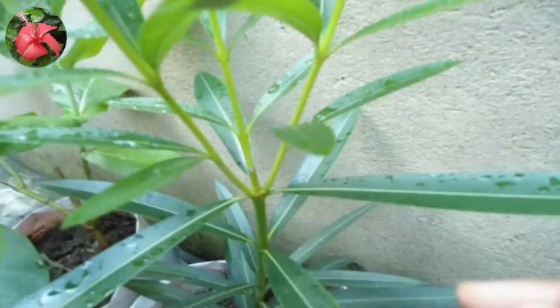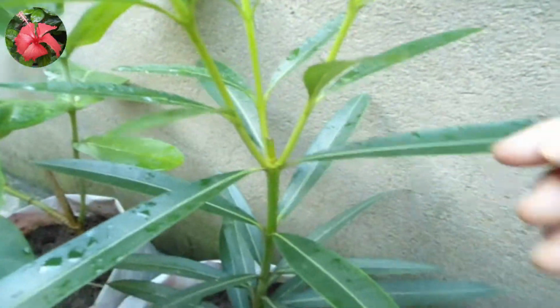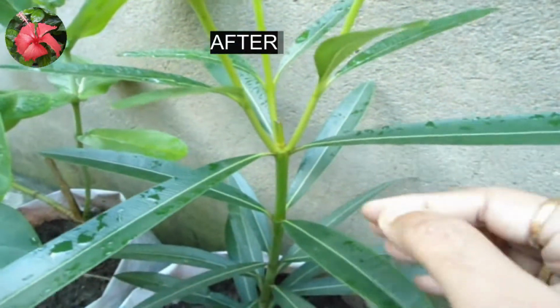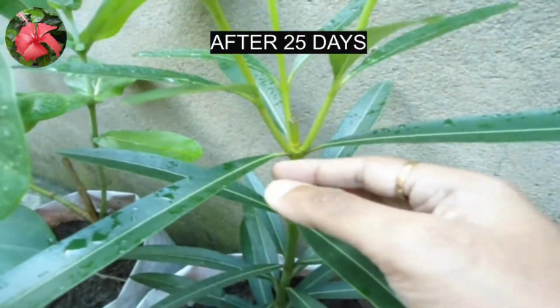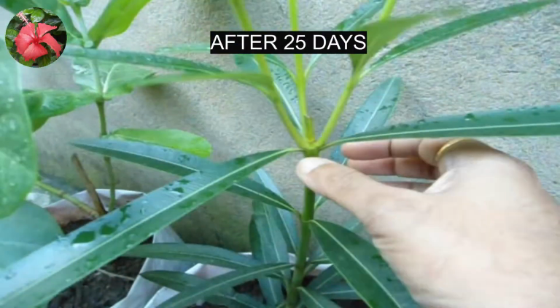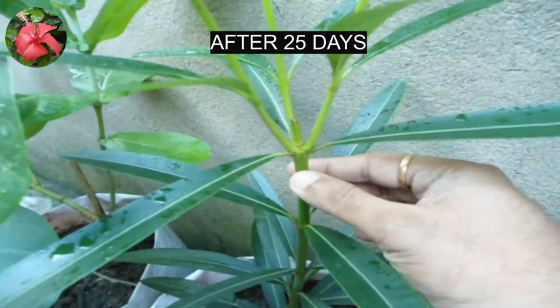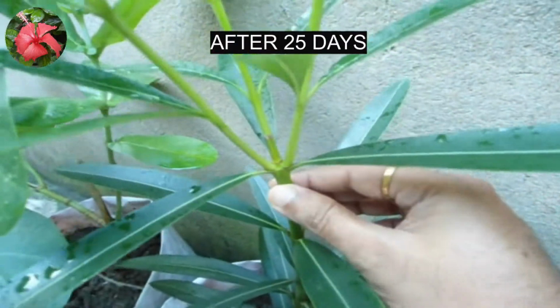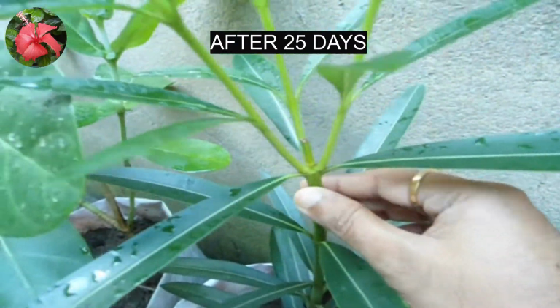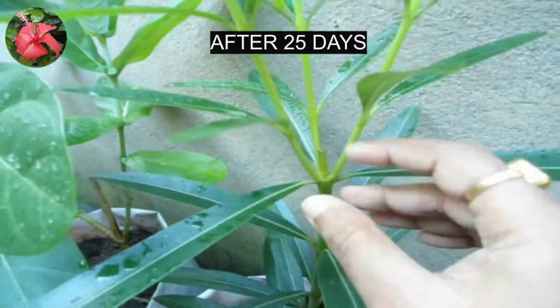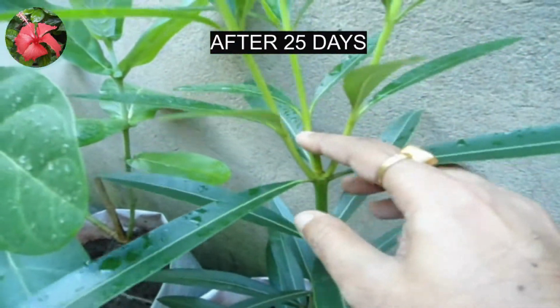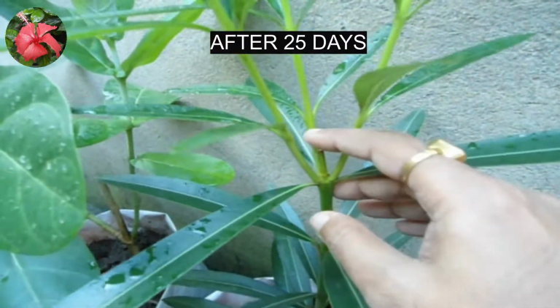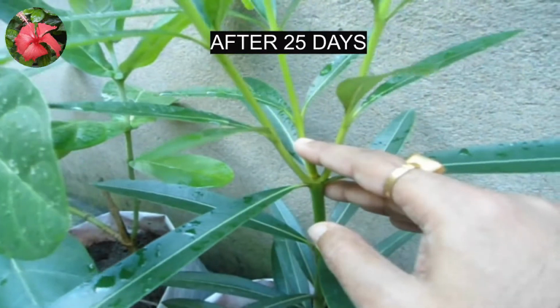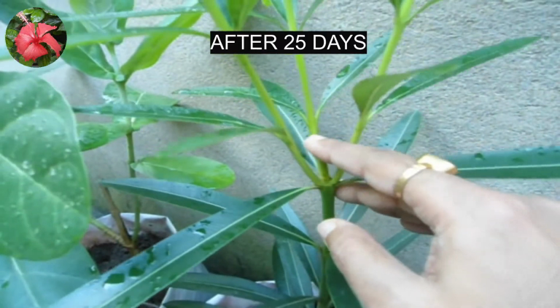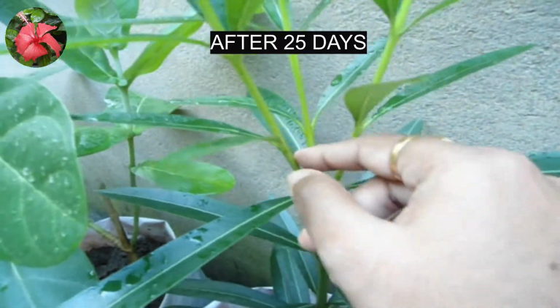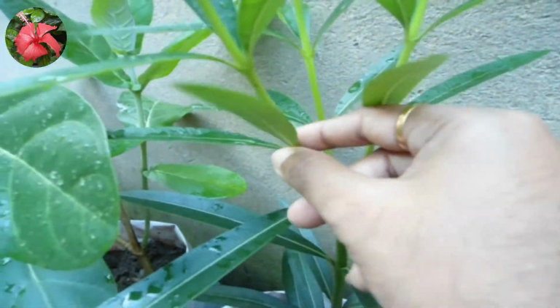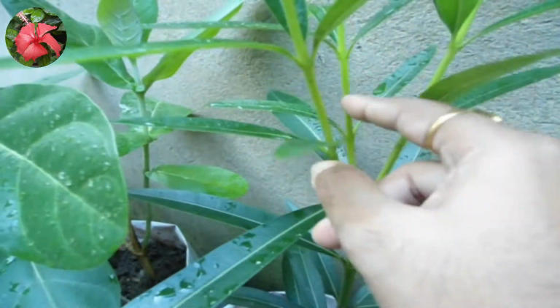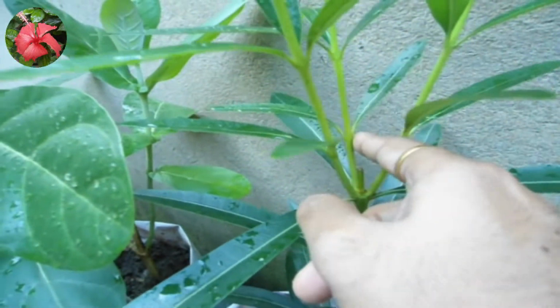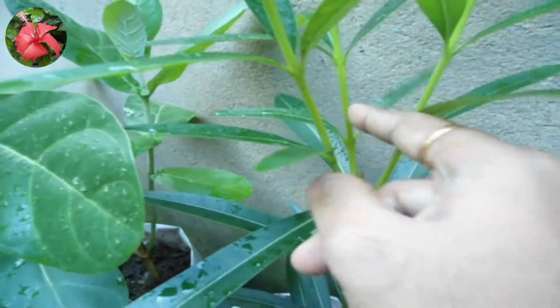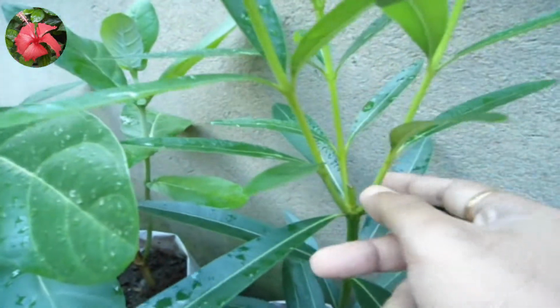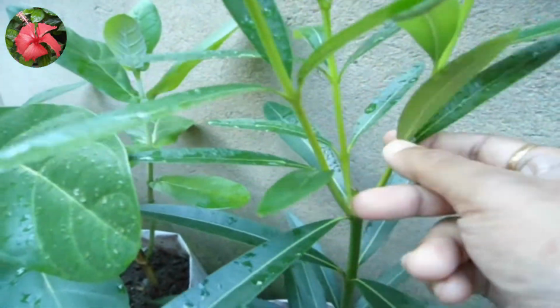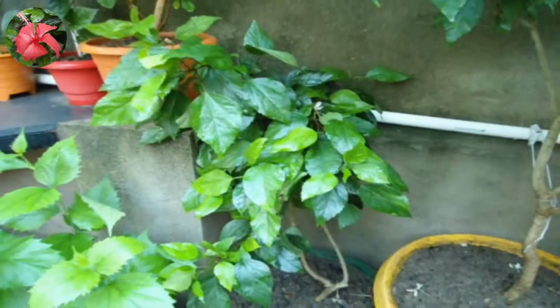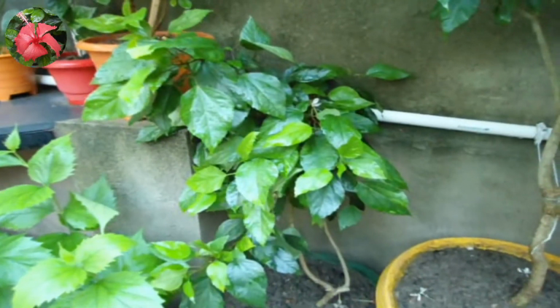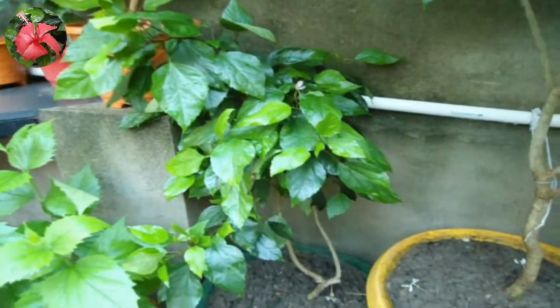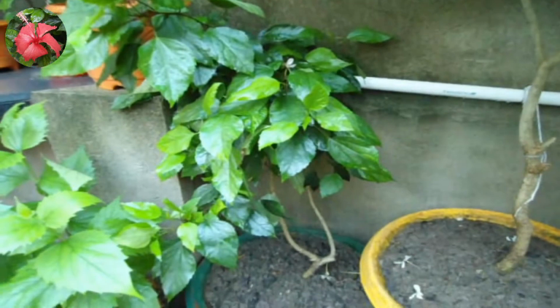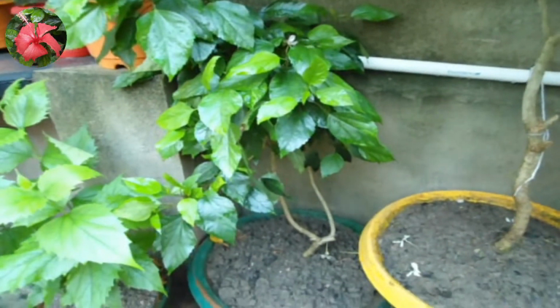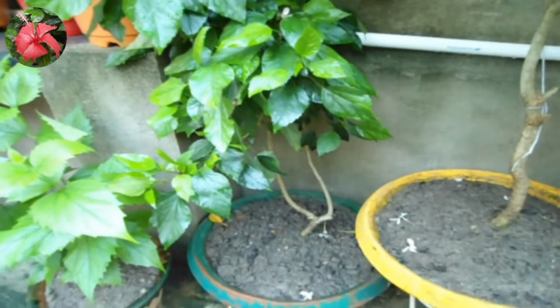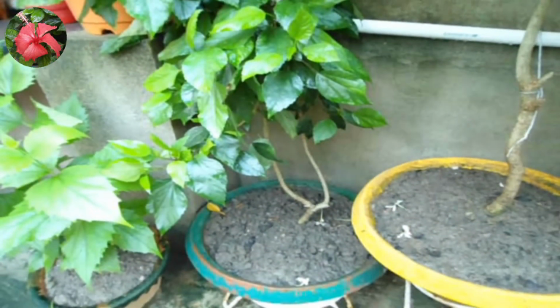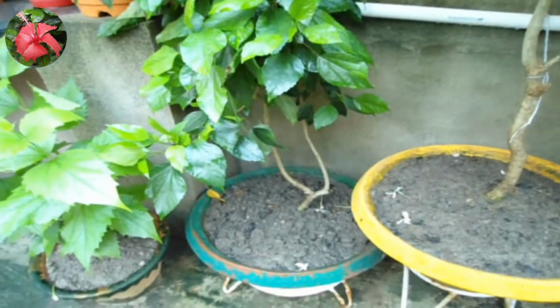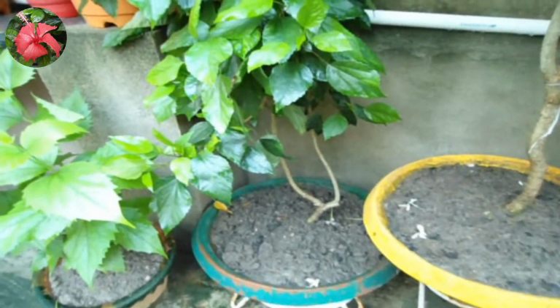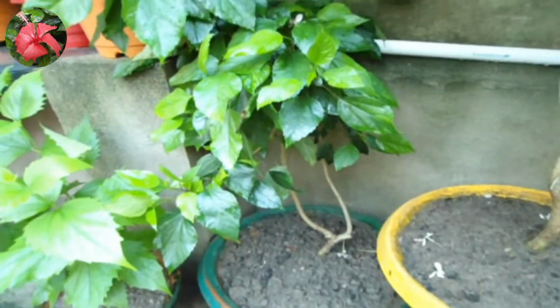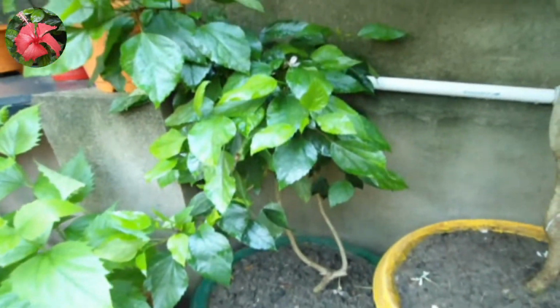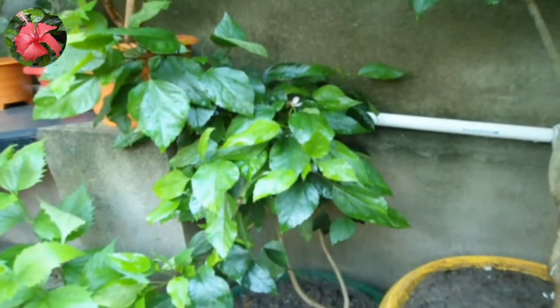After 25 days, you can see the result. In my Oleander plant, after pruning, three new branches developed. The result of my hibiscus plant also shows that it became much bushier.